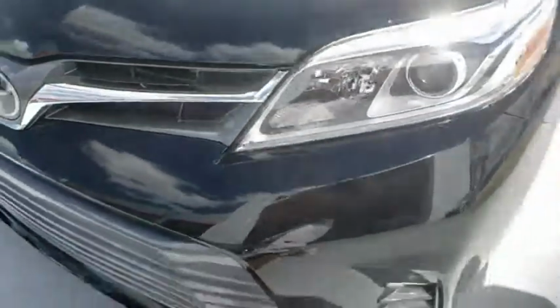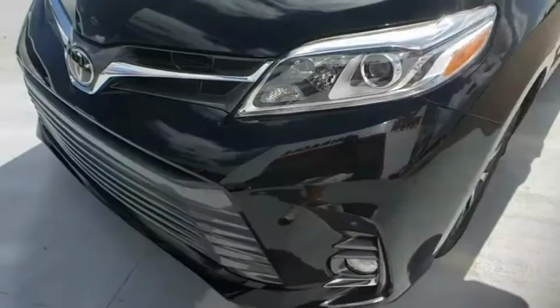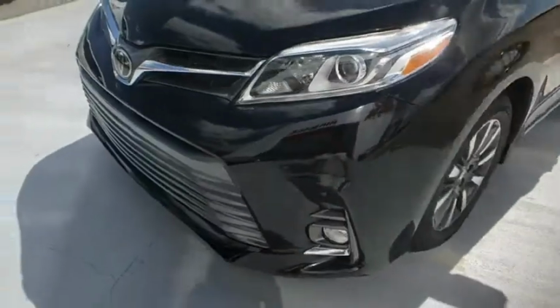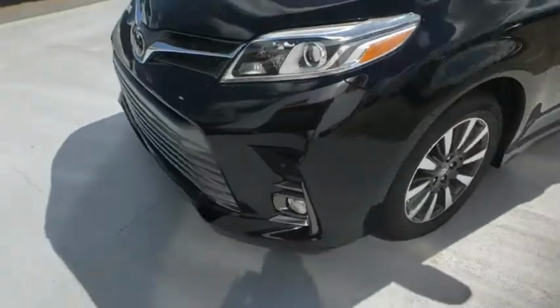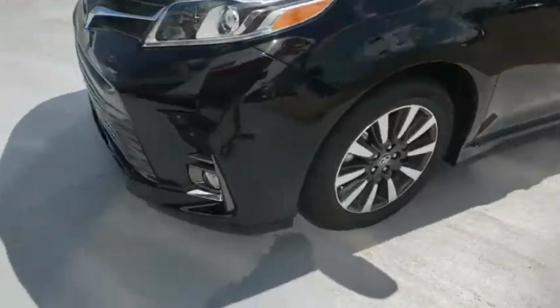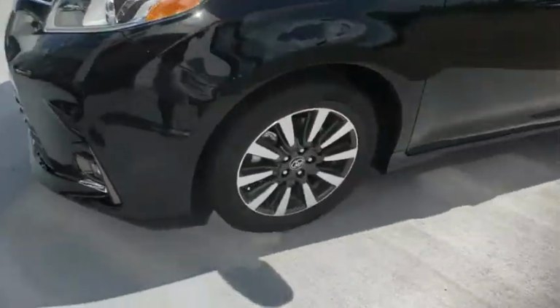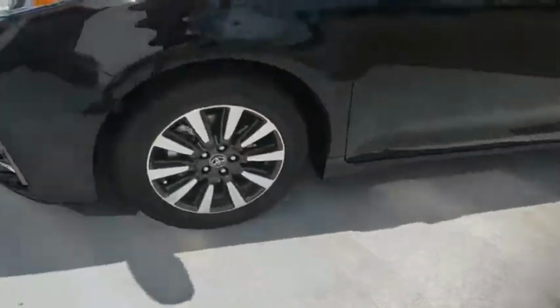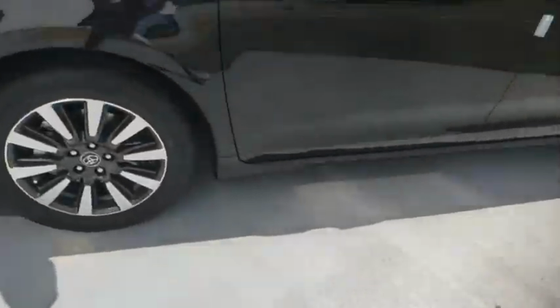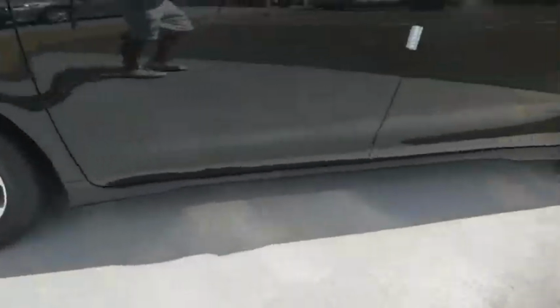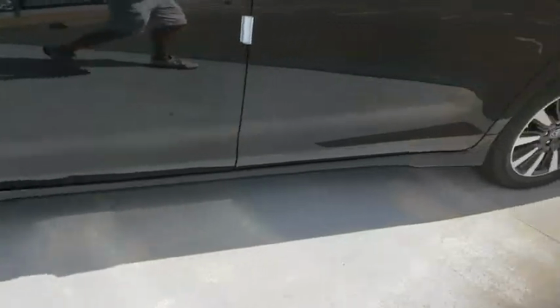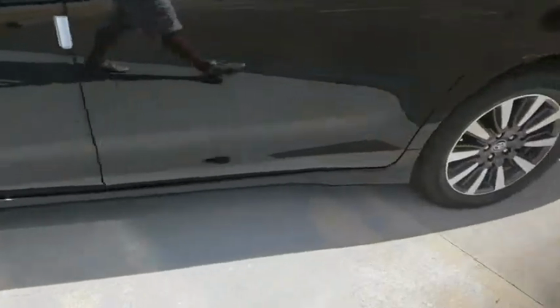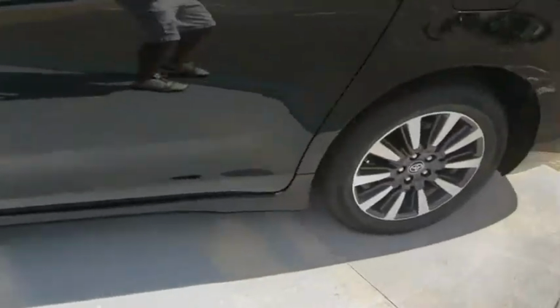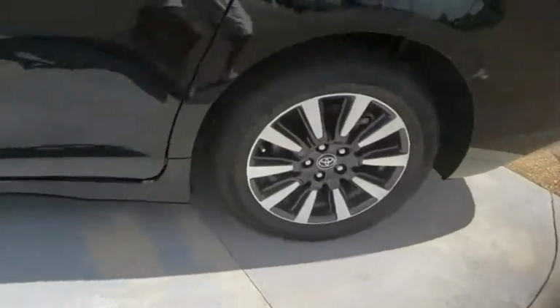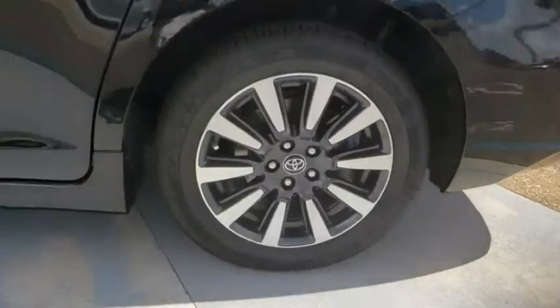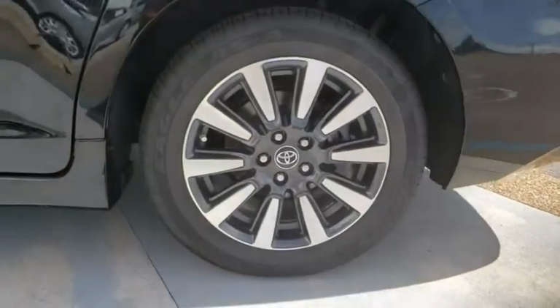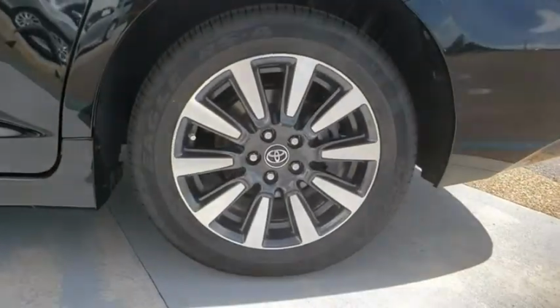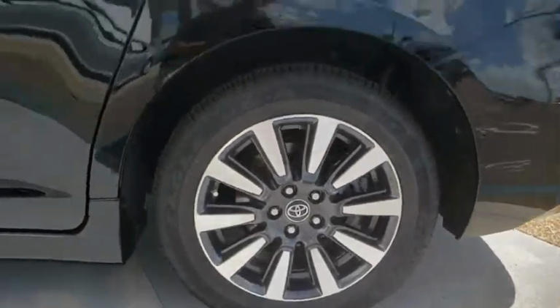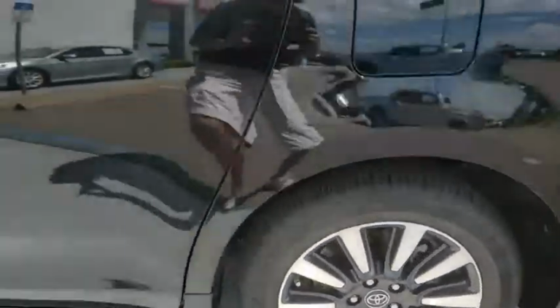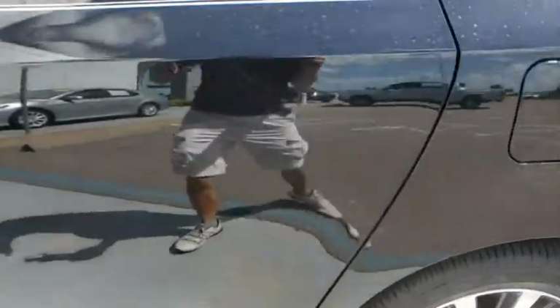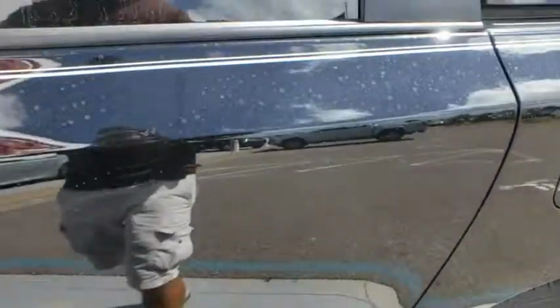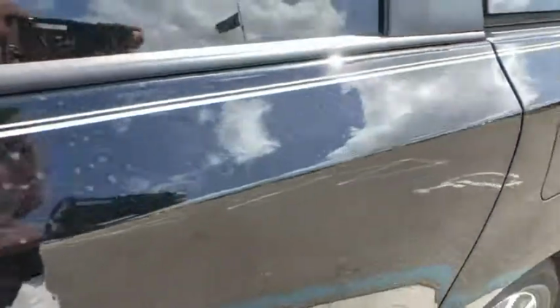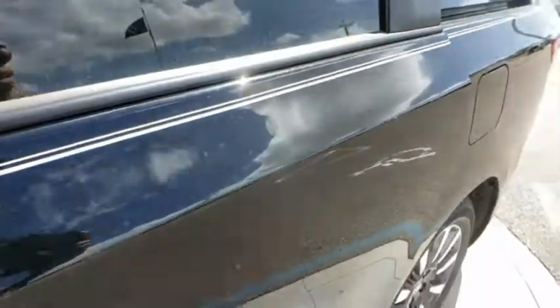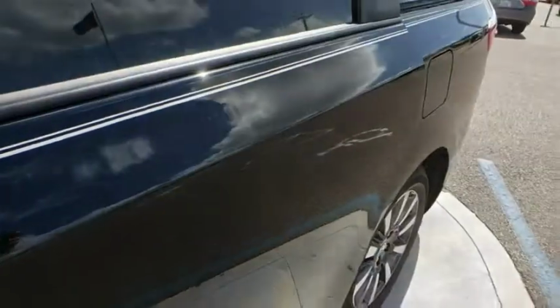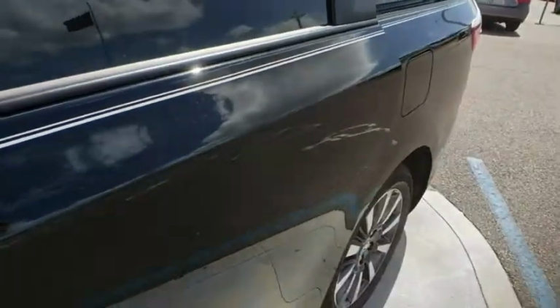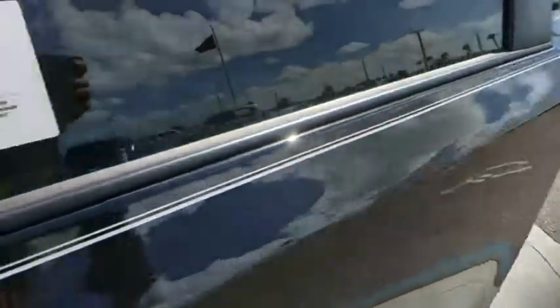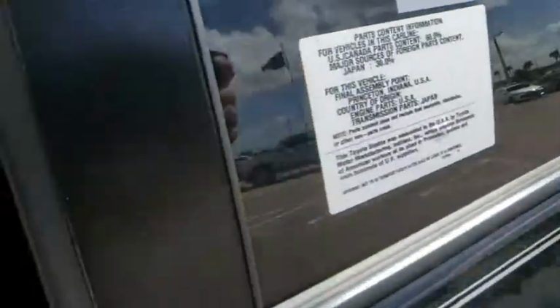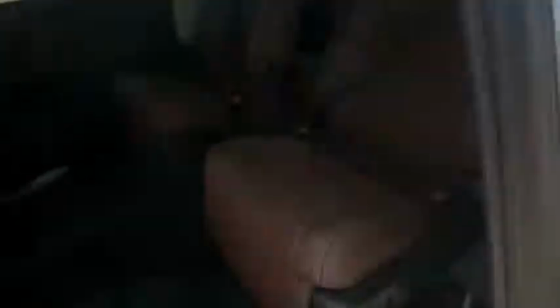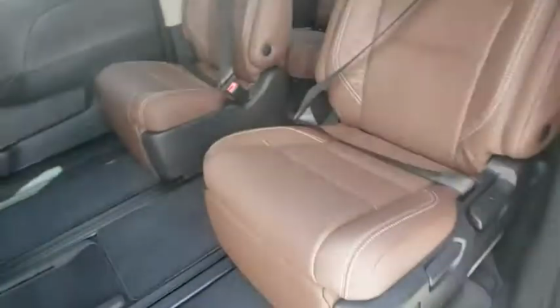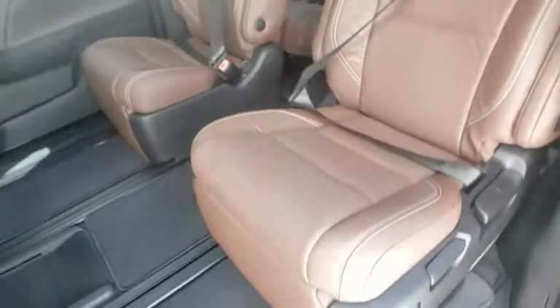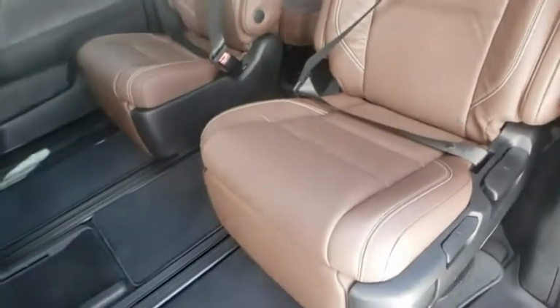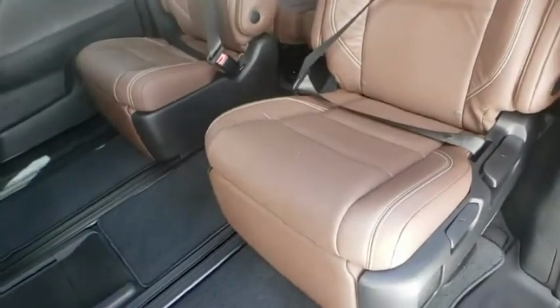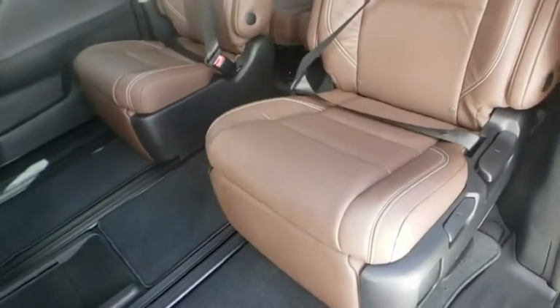Keyless entry, power passenger seat, backup camera, steering wheel audio controls, traction control, stability control, power liftgate, lane departure warning, navigation system, anti-lock braking system.